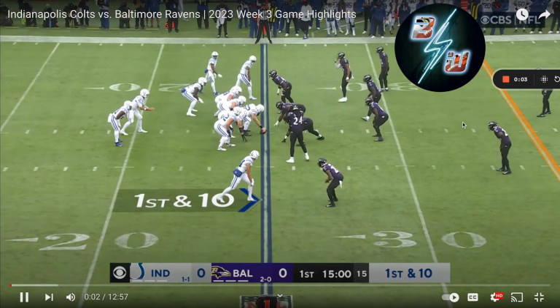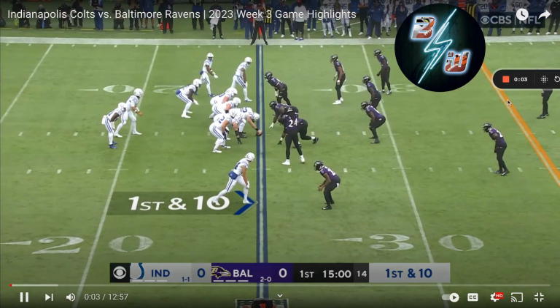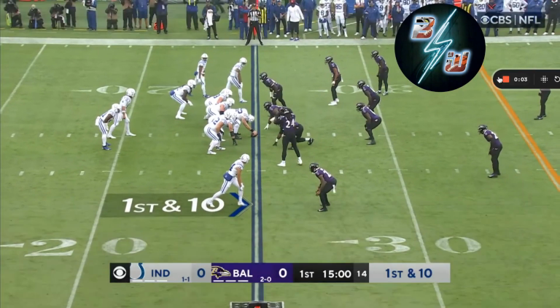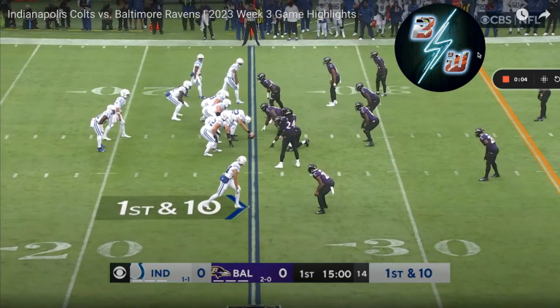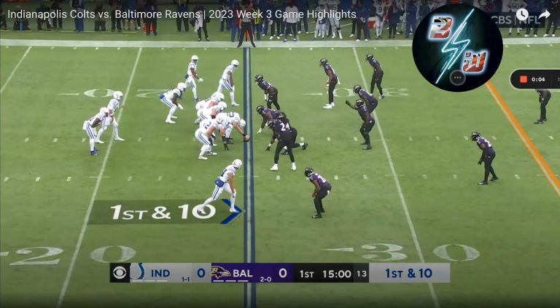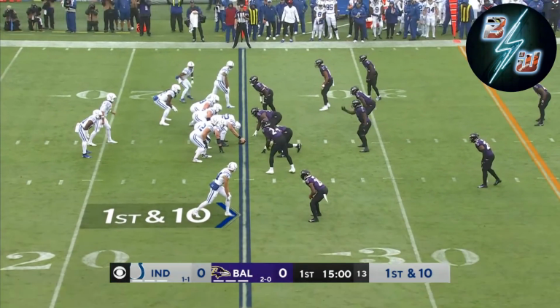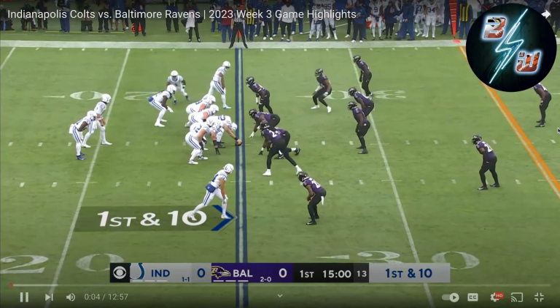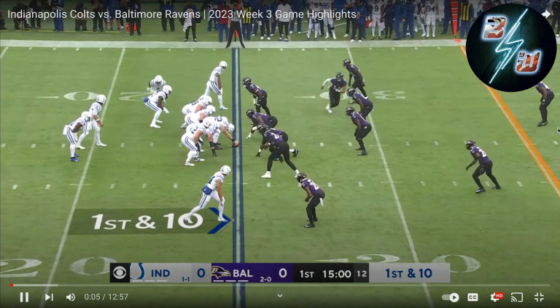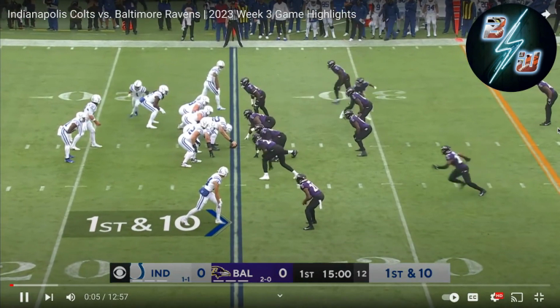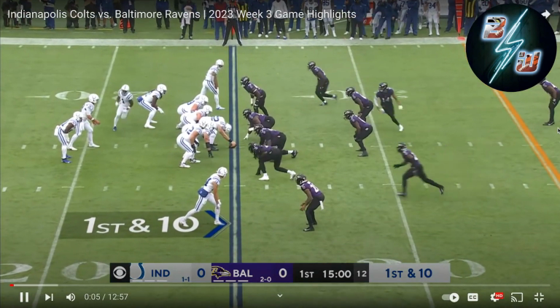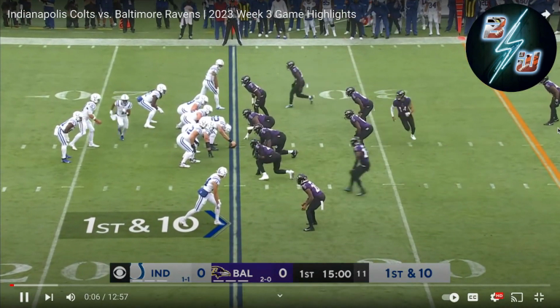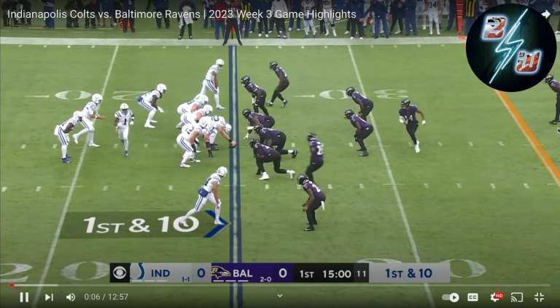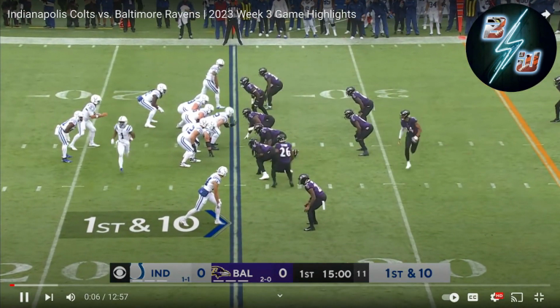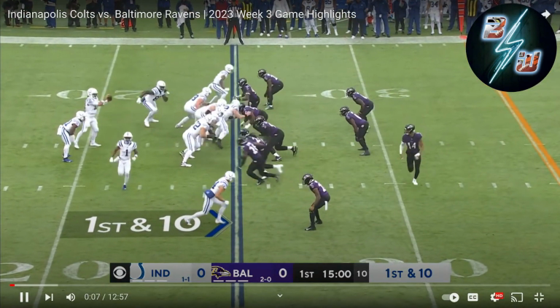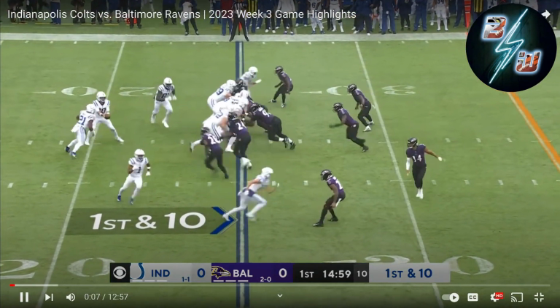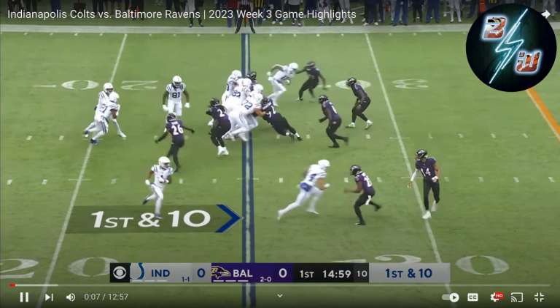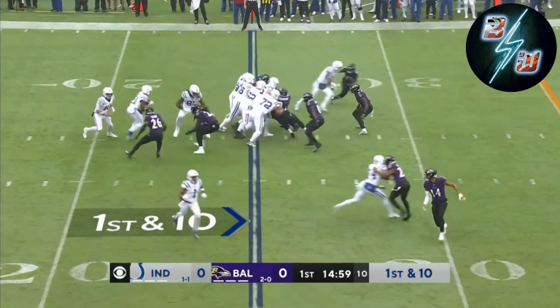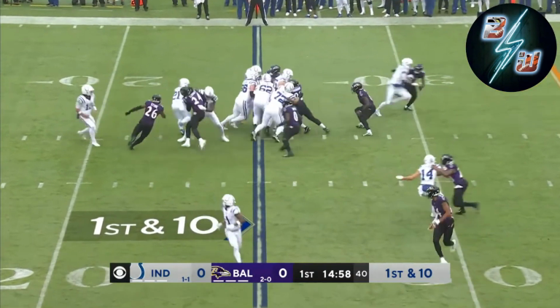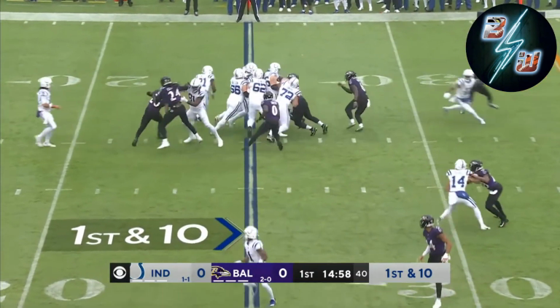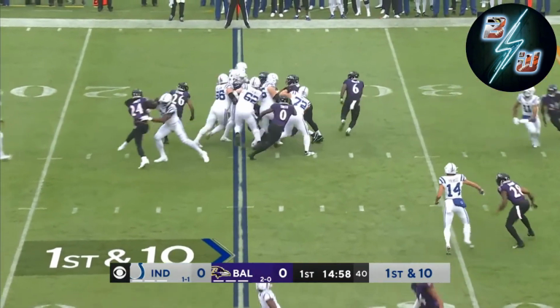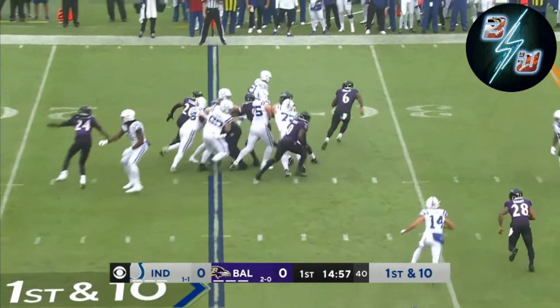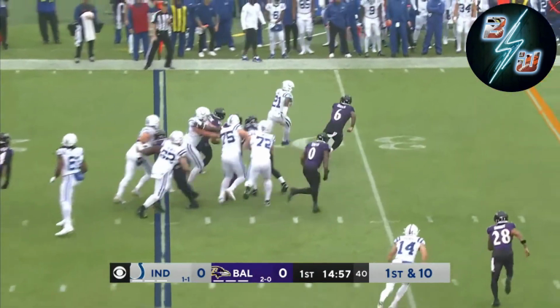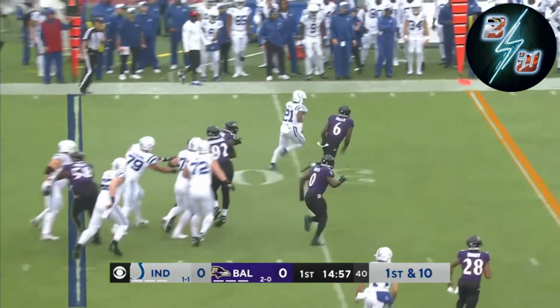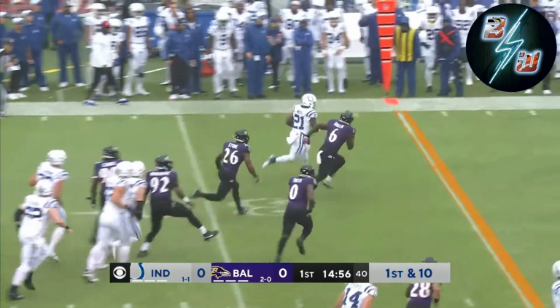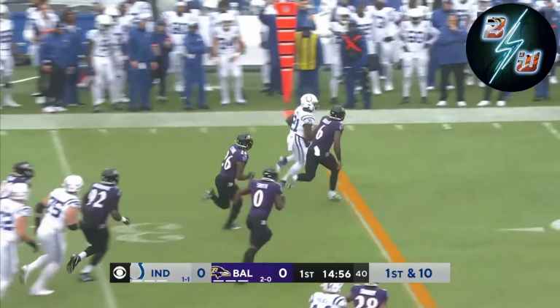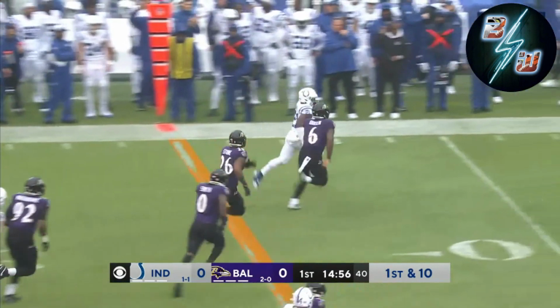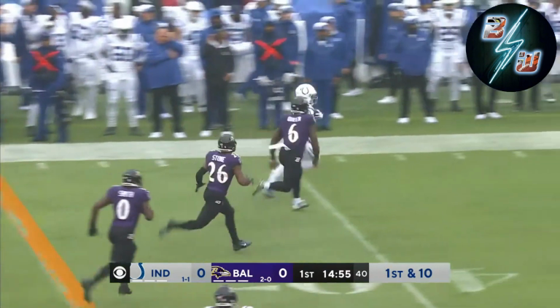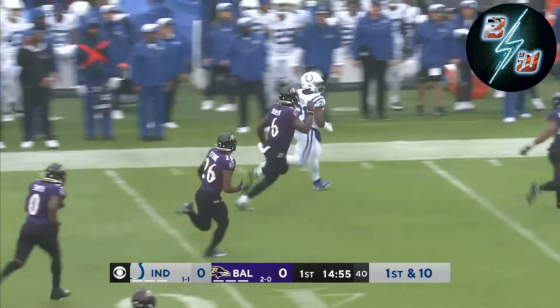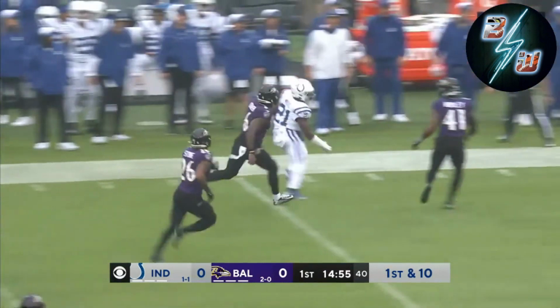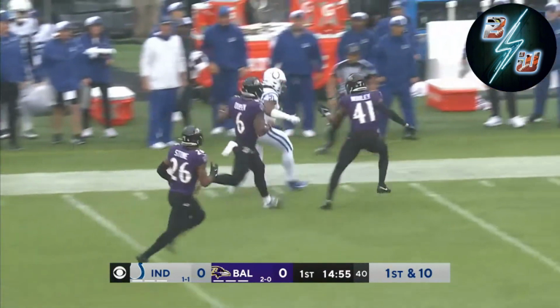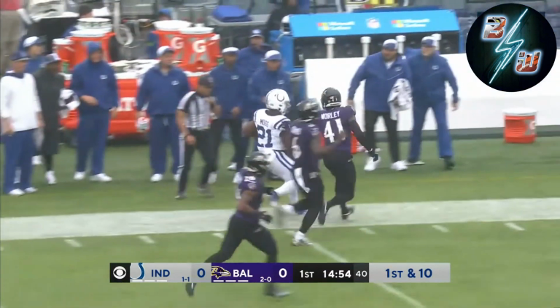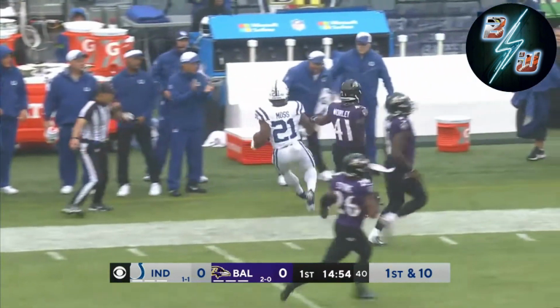Leading them on three consecutive scoring drives in their win over Houston last week. First and ten, they'll run it, and hard off the edge for Zach Moss.